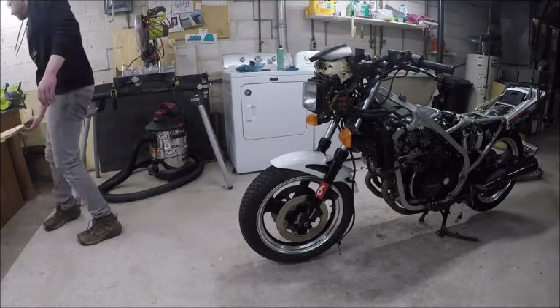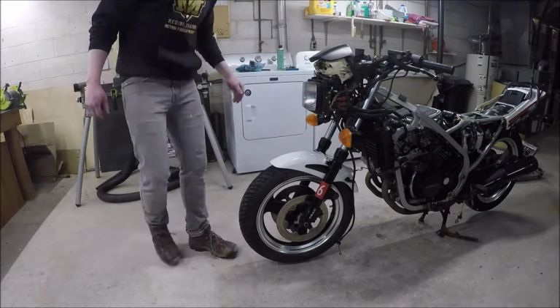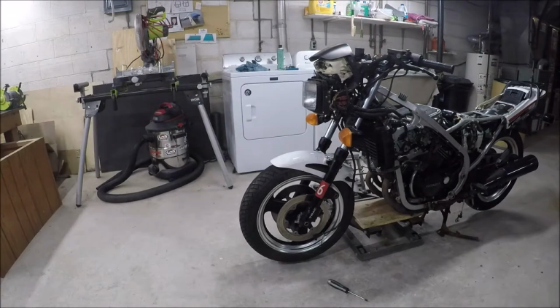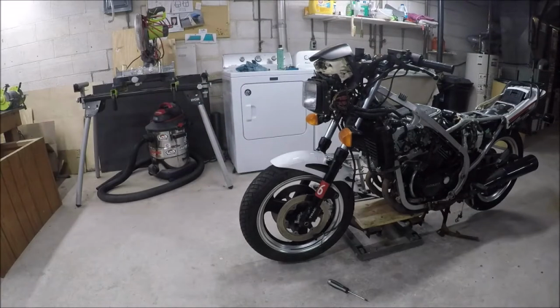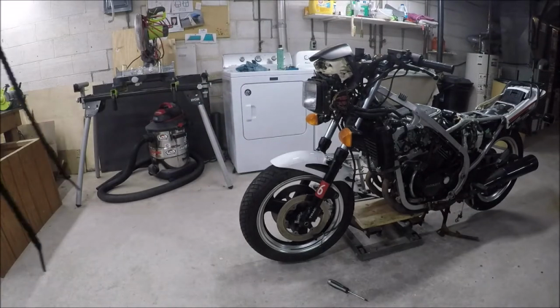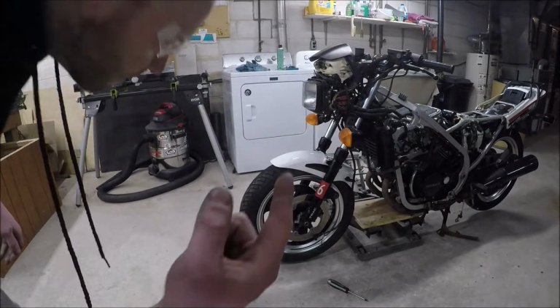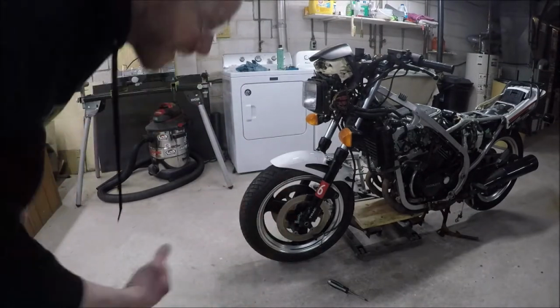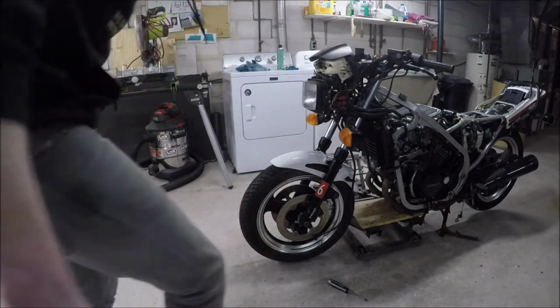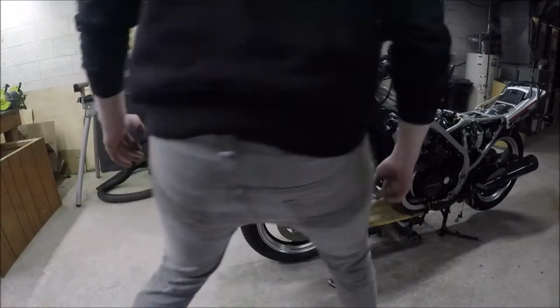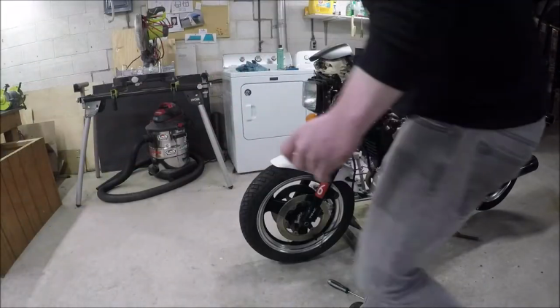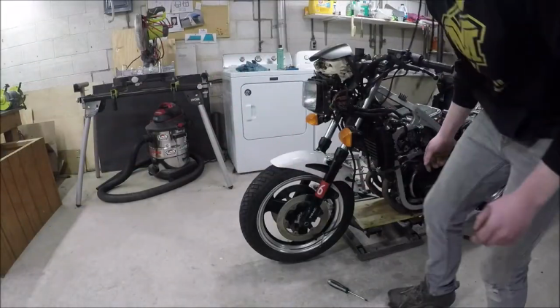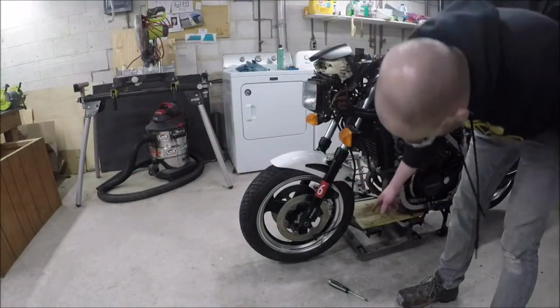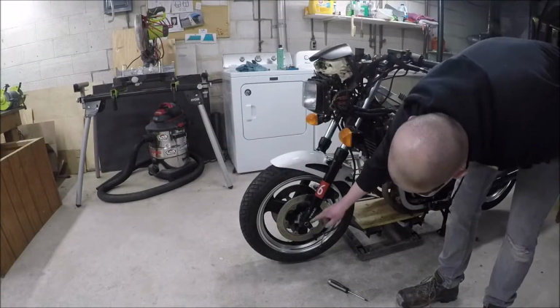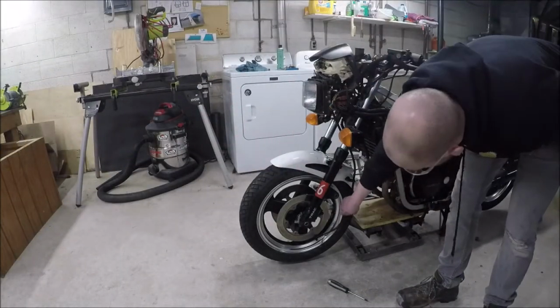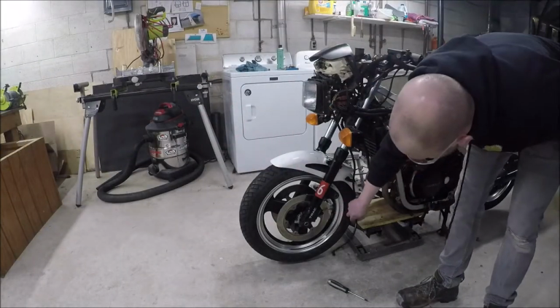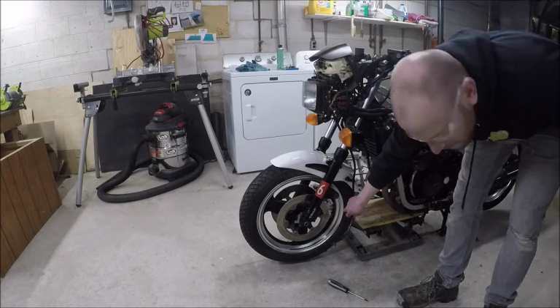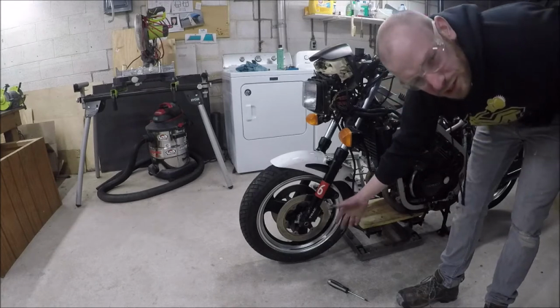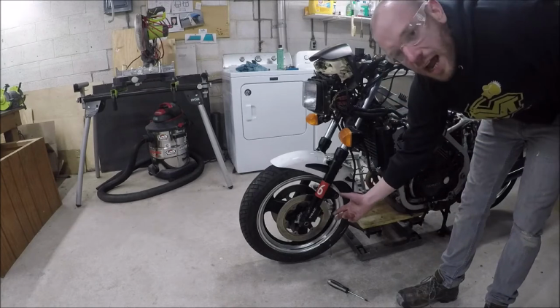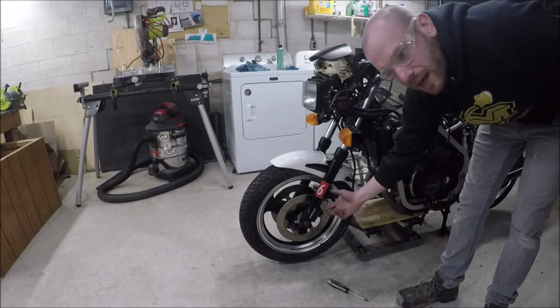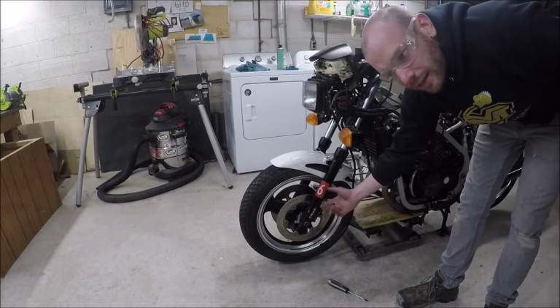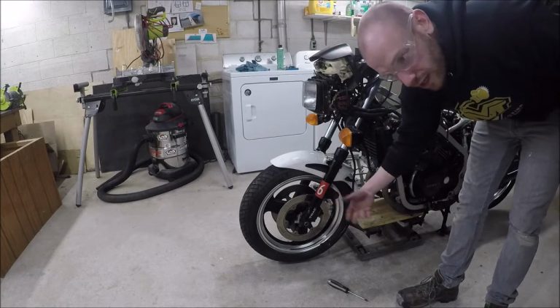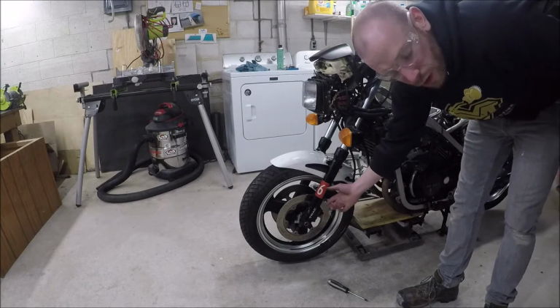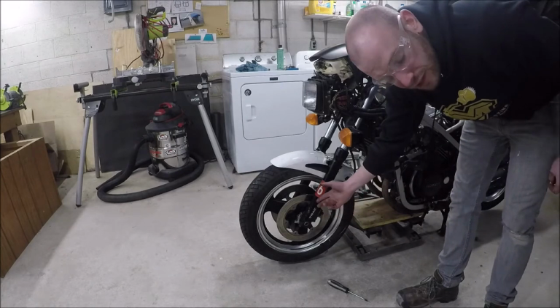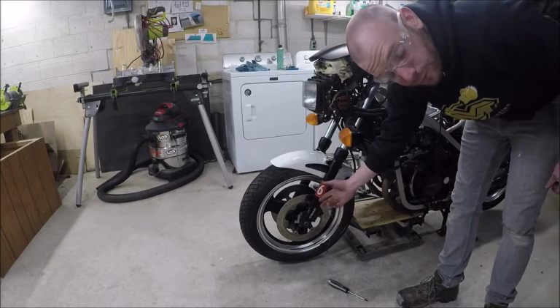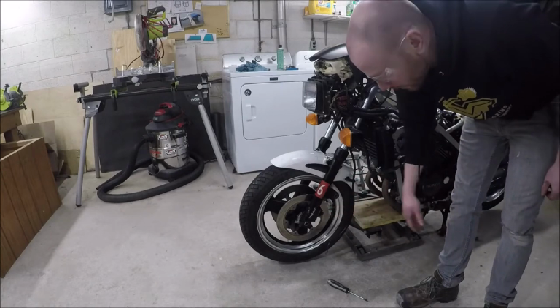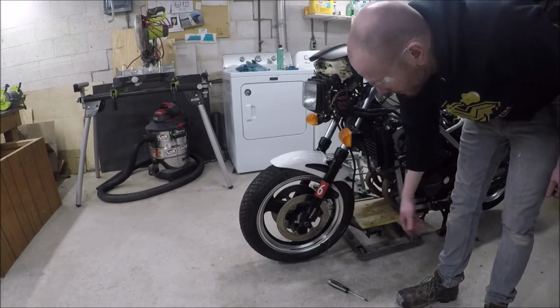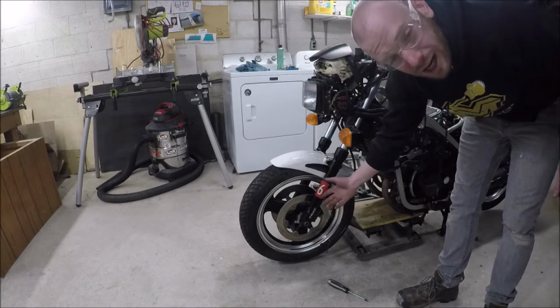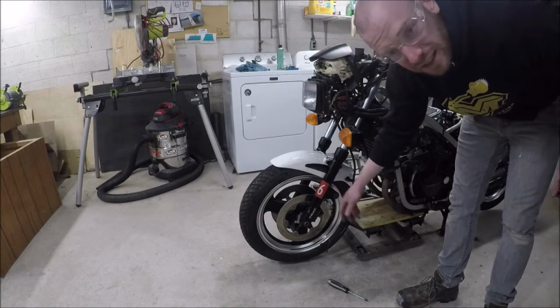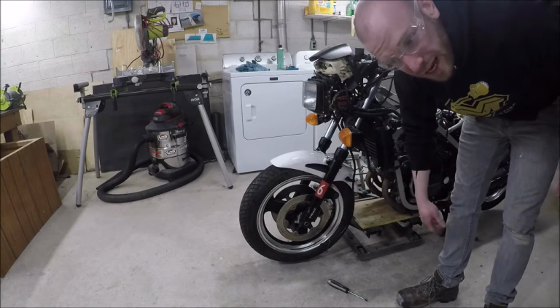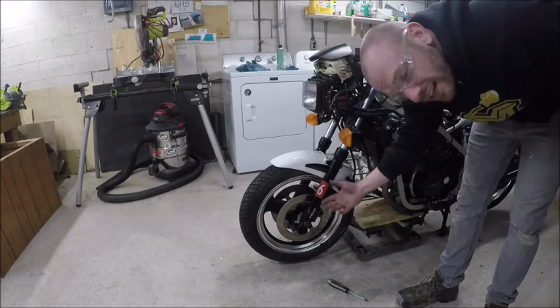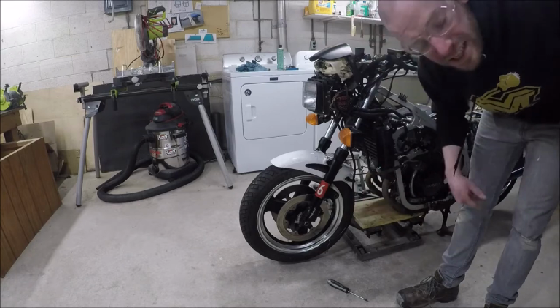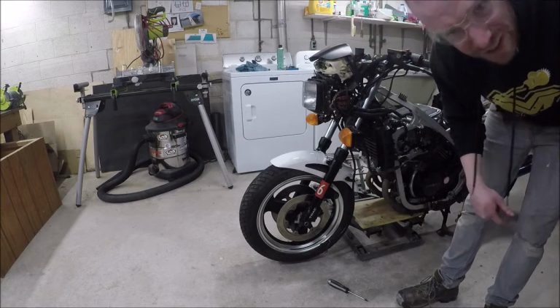What a fucking idiot. You have to put the speedometer back in or else you won't get a speed reading. I forgot to do that so I get to redo this part.